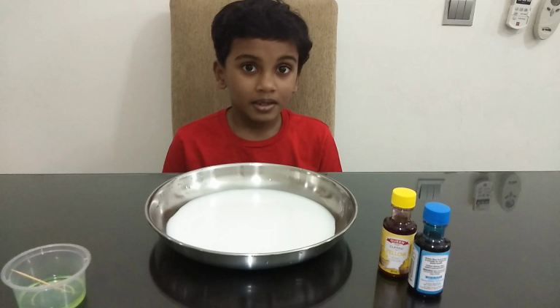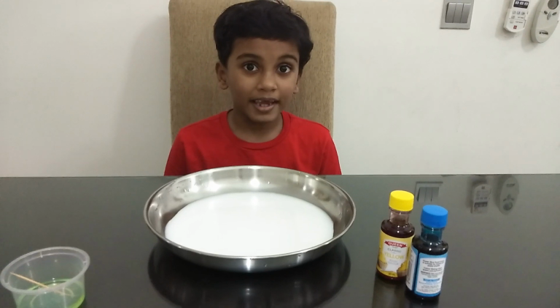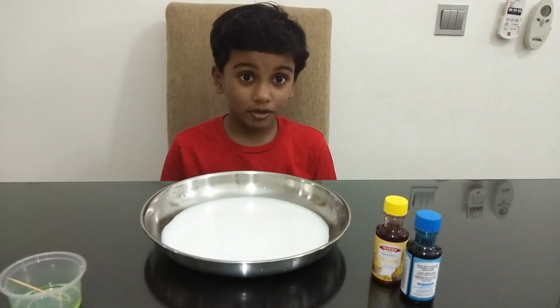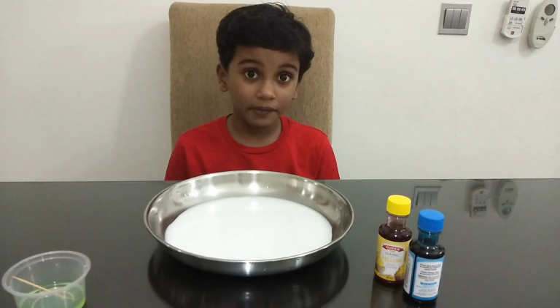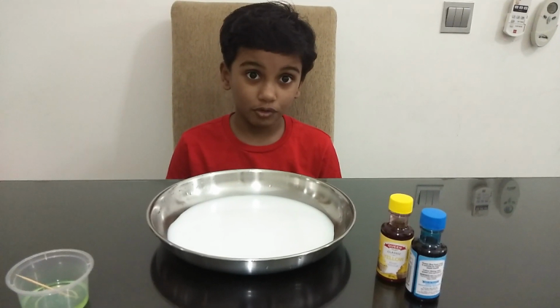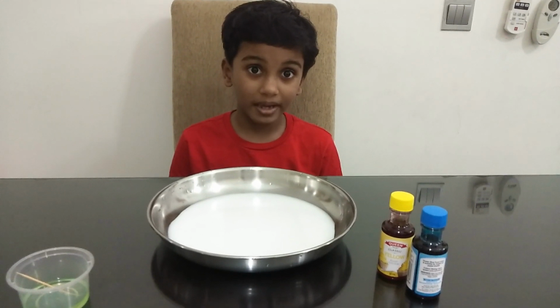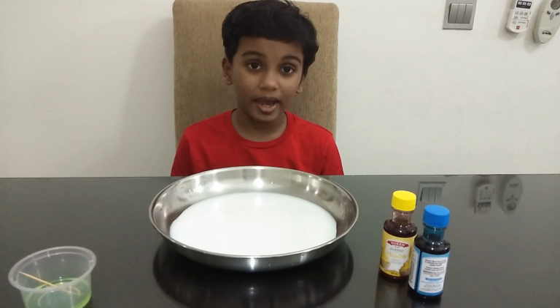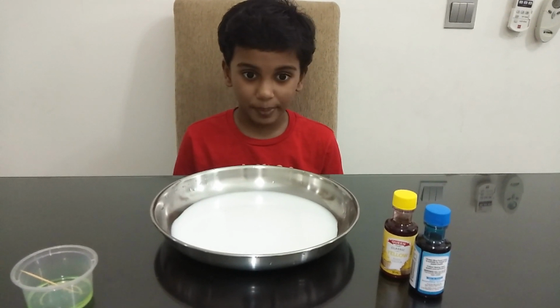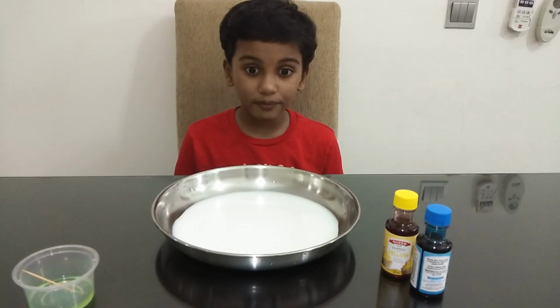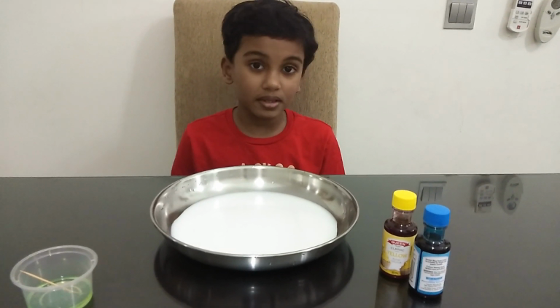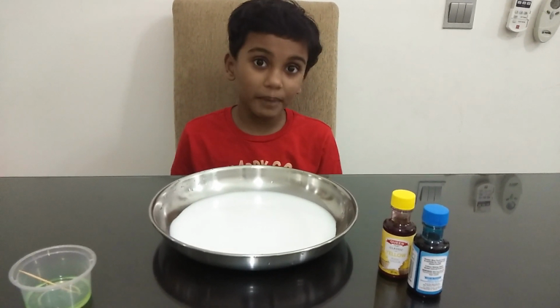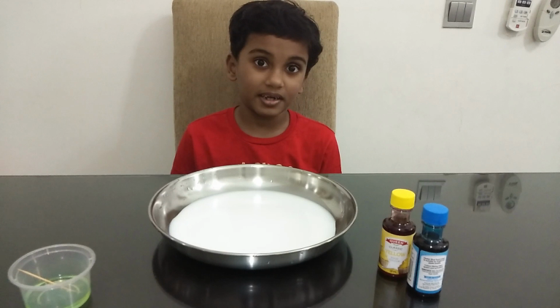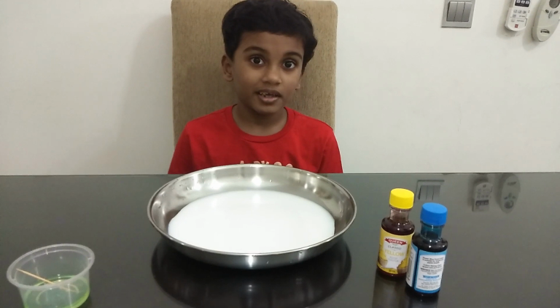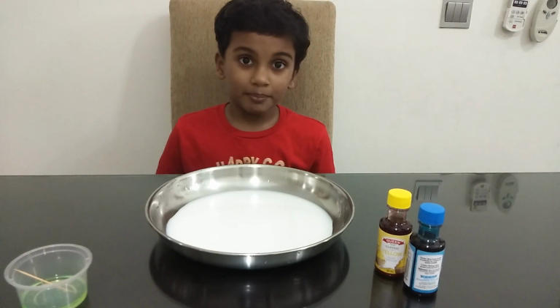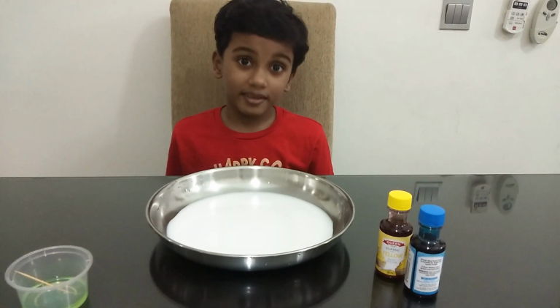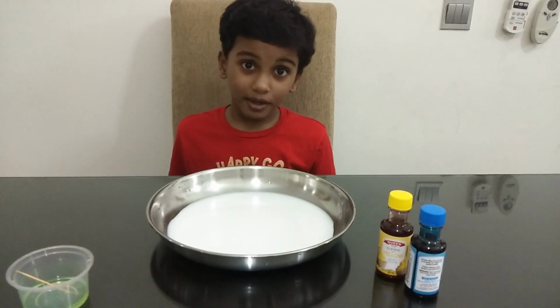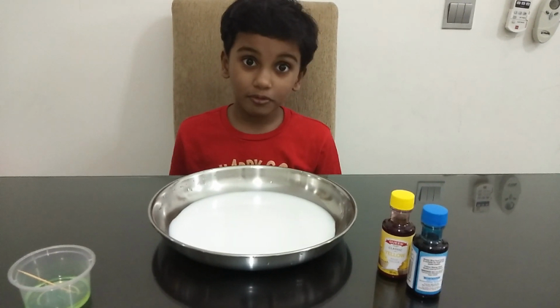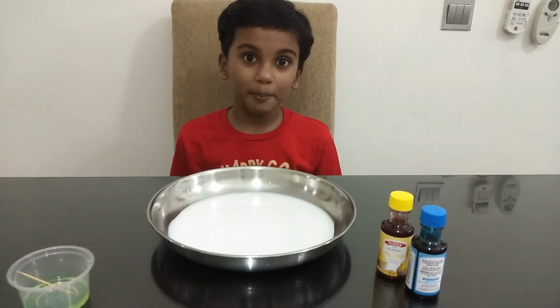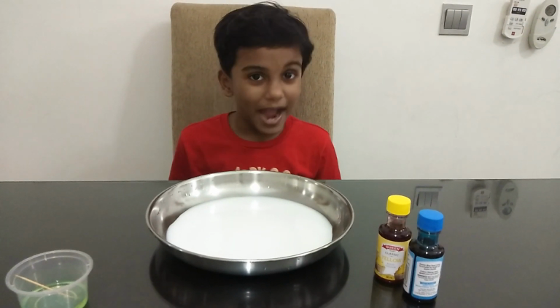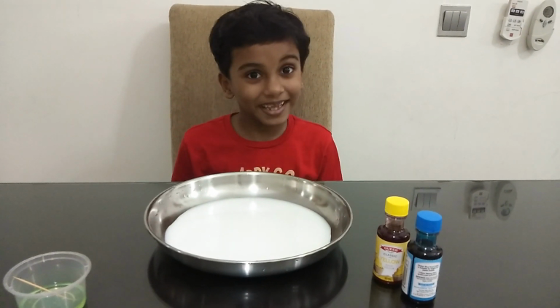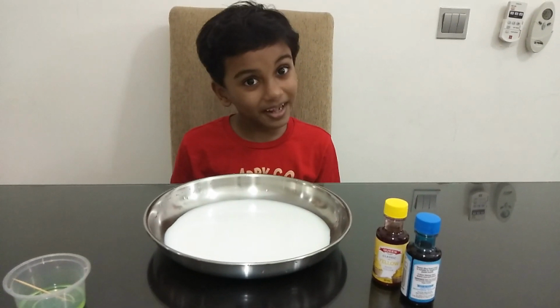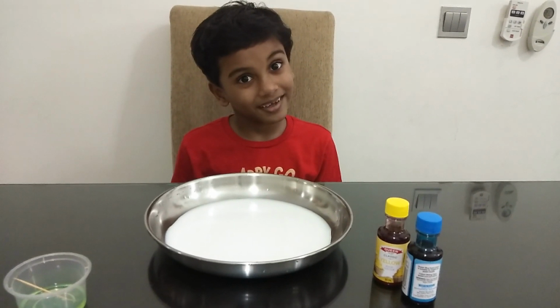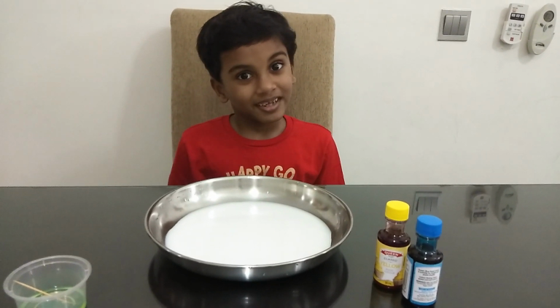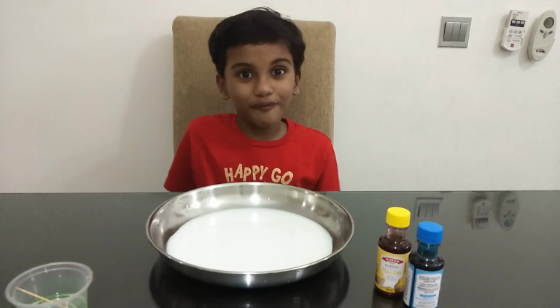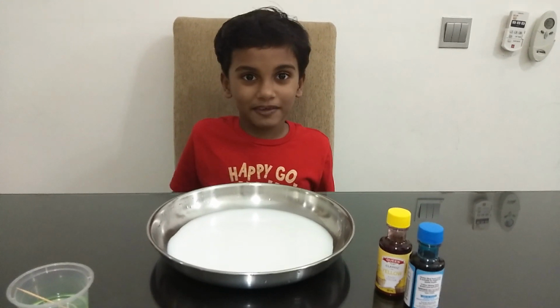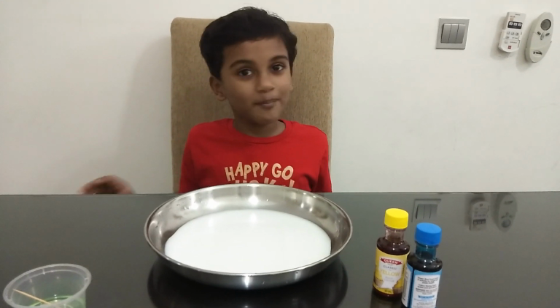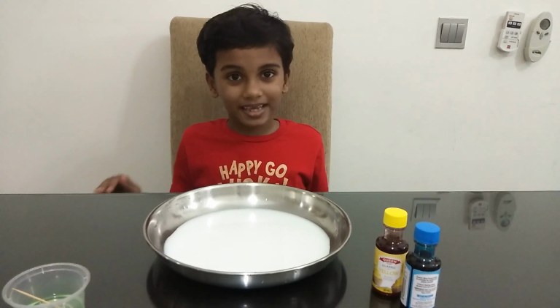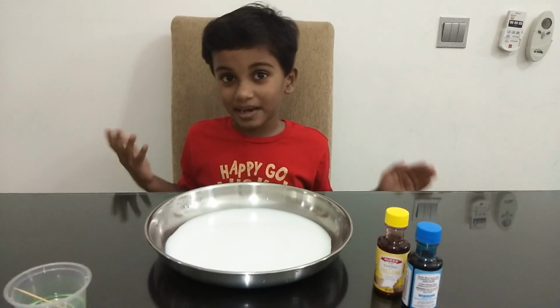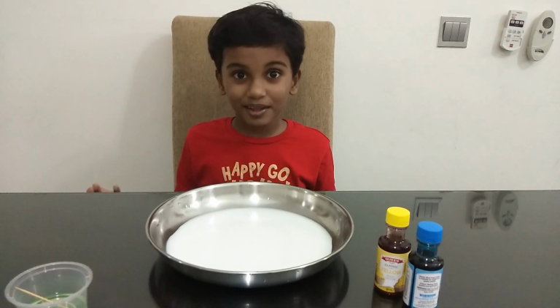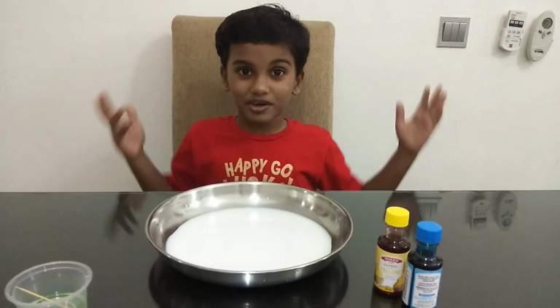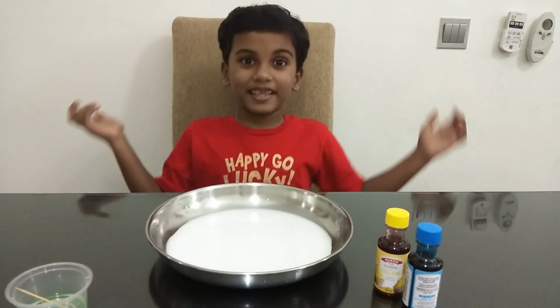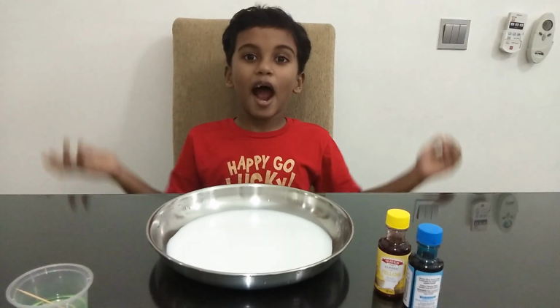Hi guys, today we're going to make an experiment with milk. Do you want to see the magic in the milk? We have a simple experiment to try this out.